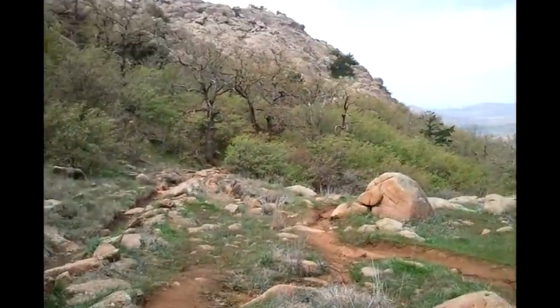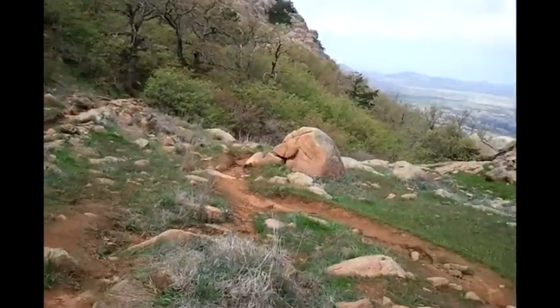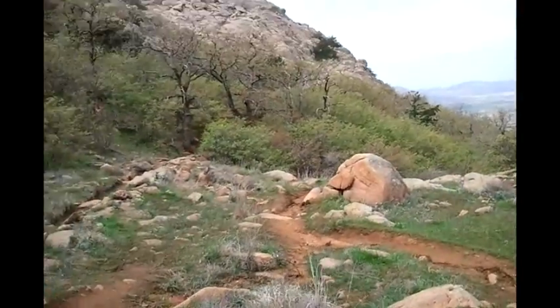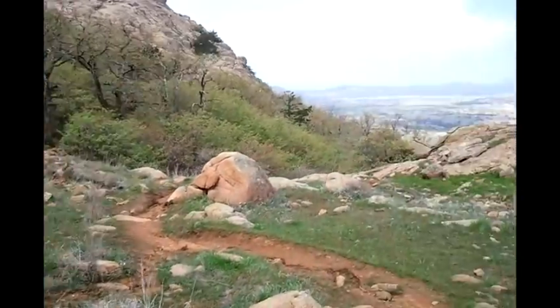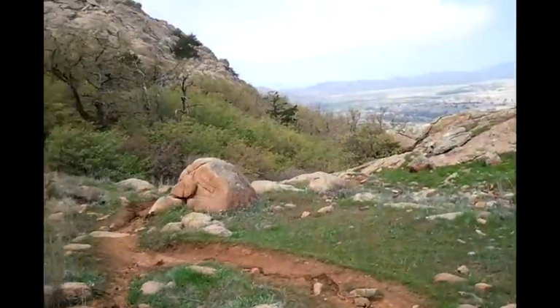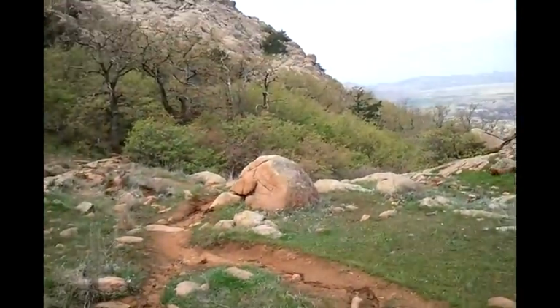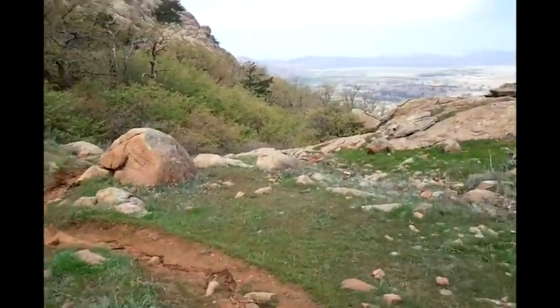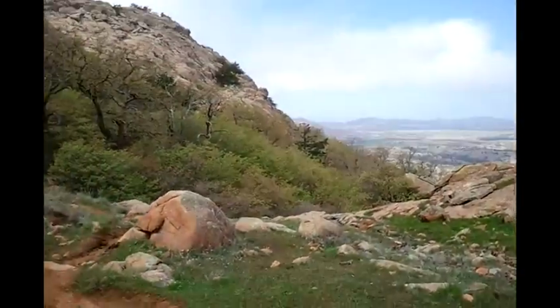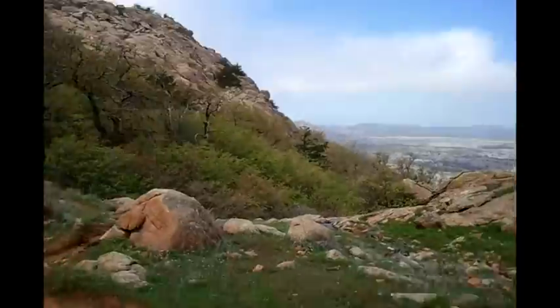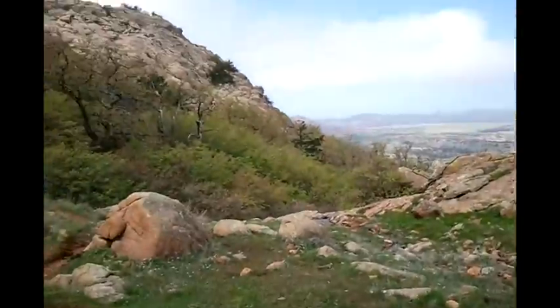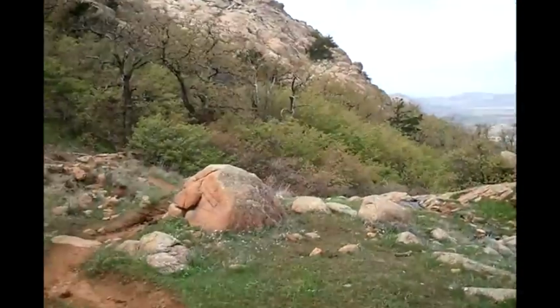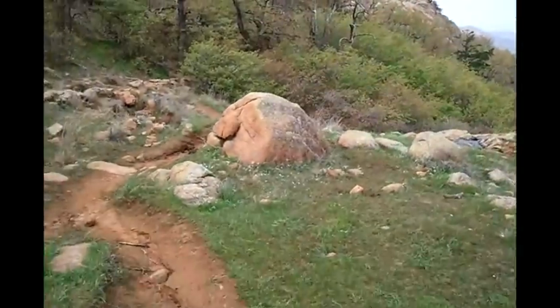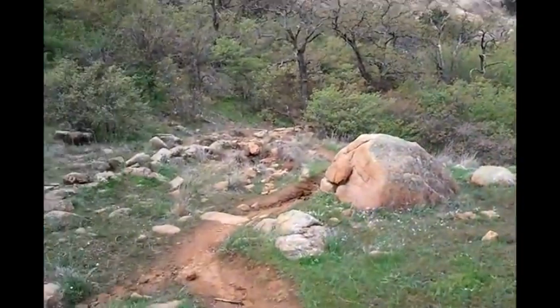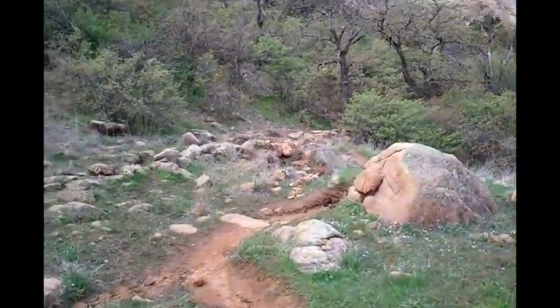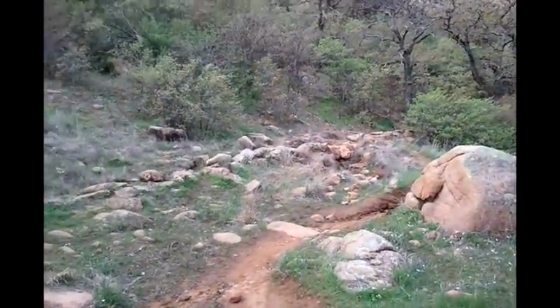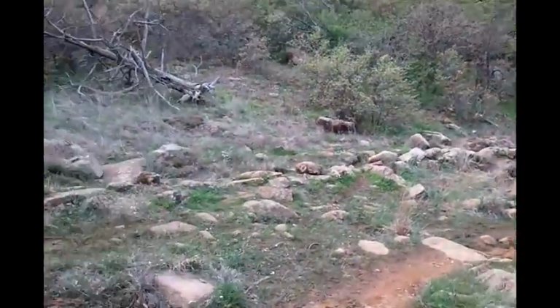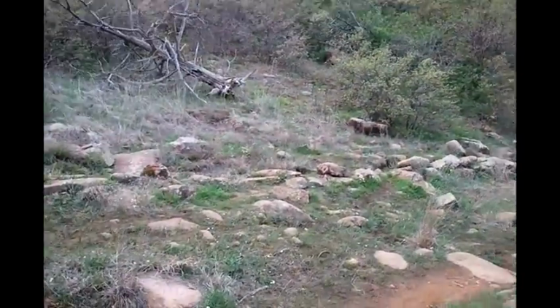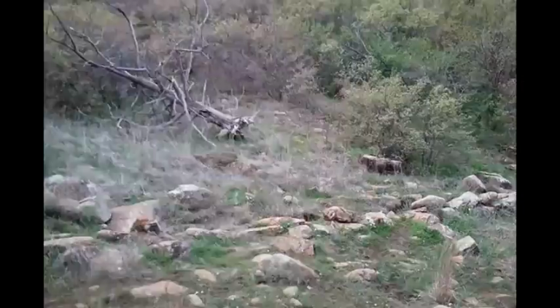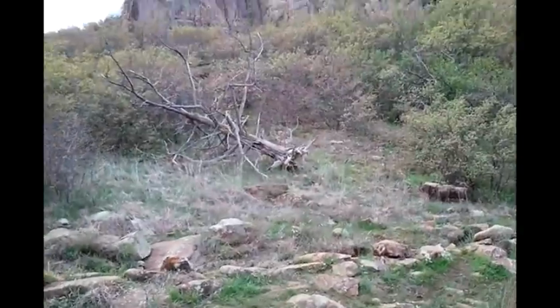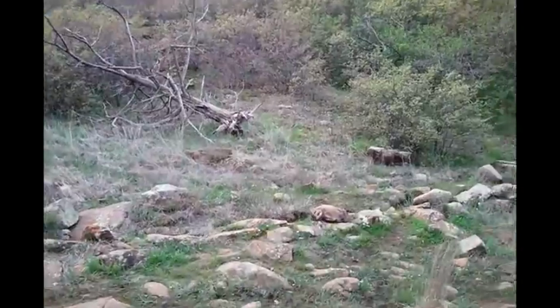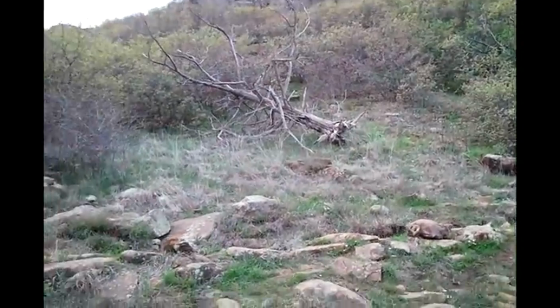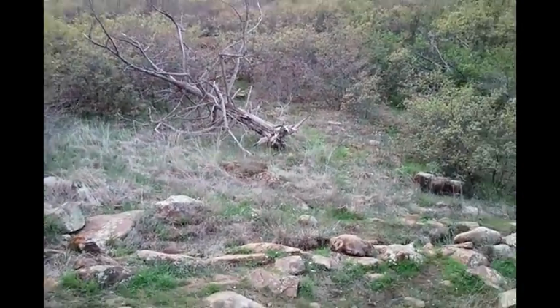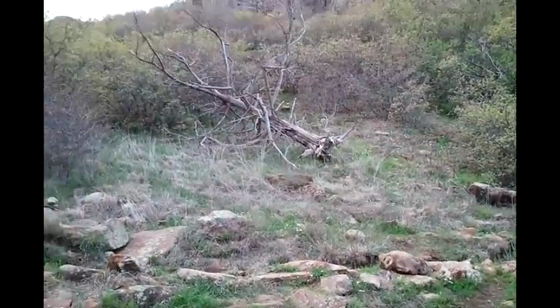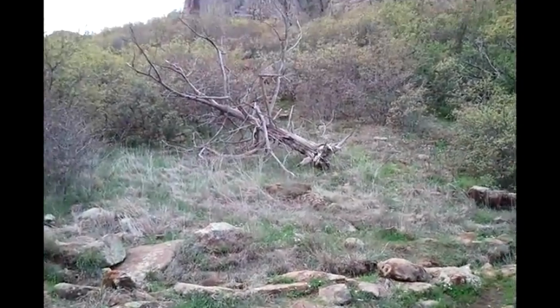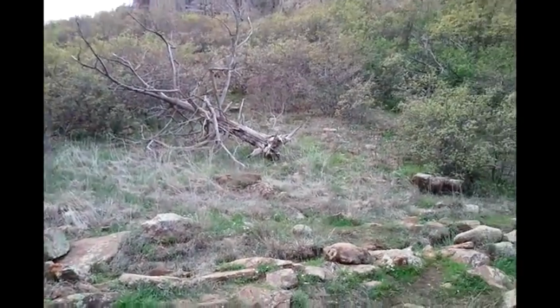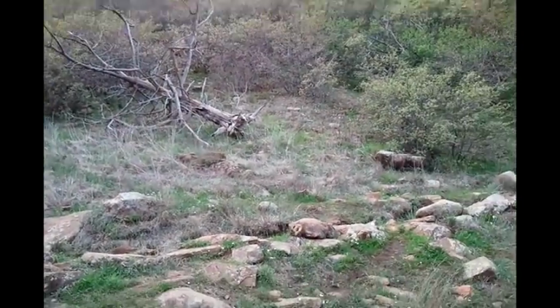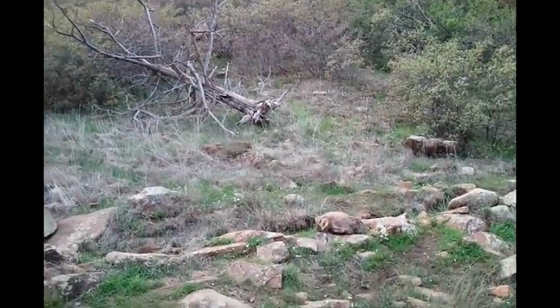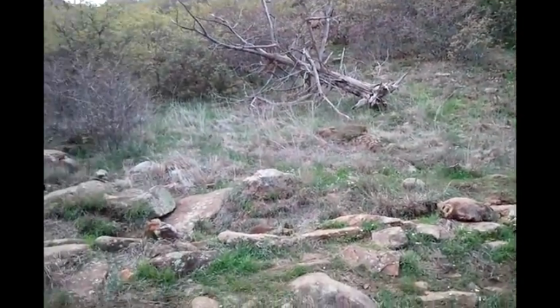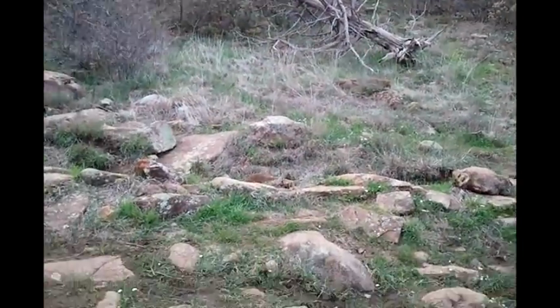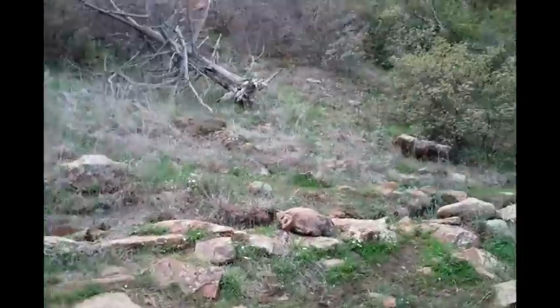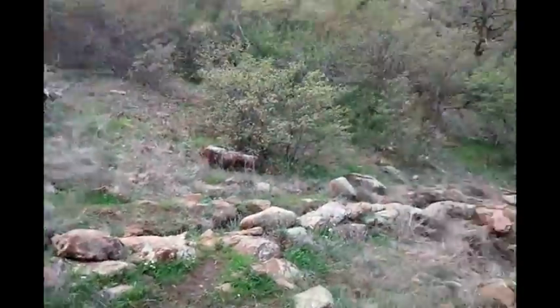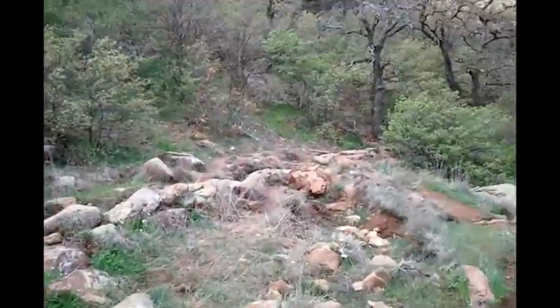That sign I encountered when I first started, where it said 'boulder hopping is dangerous' — I thought that sounded kind of silly. It ain't silly. It is dead serious.